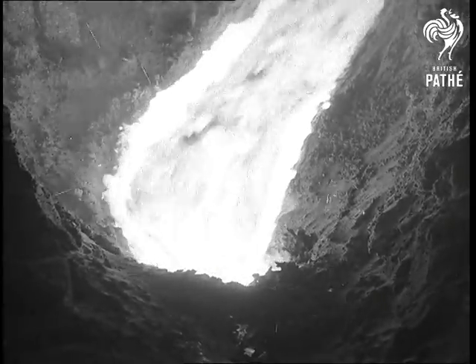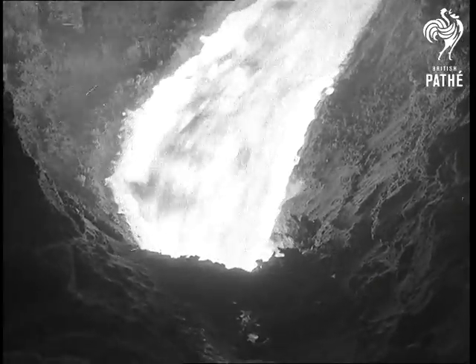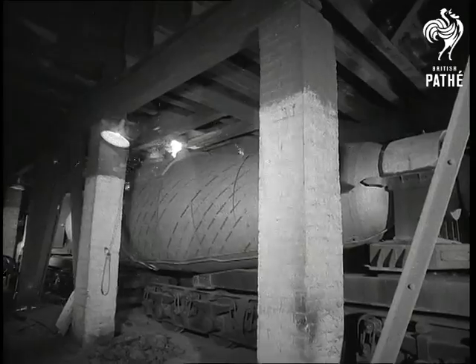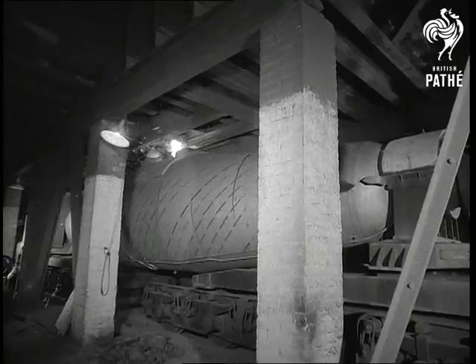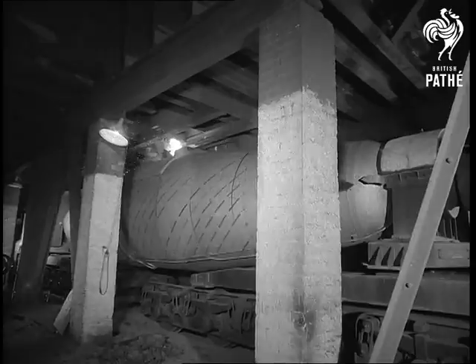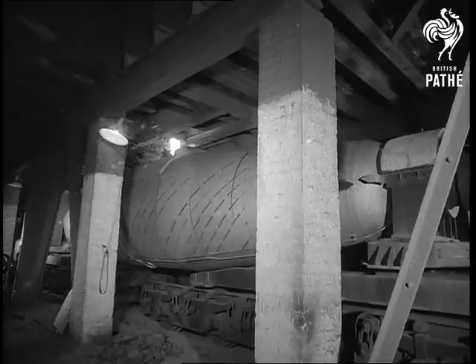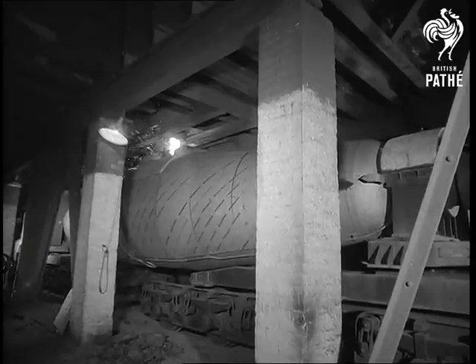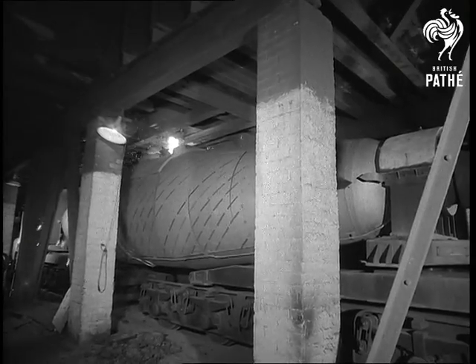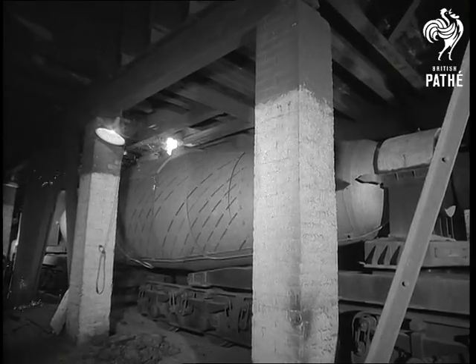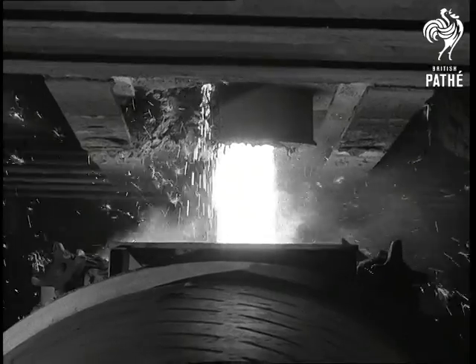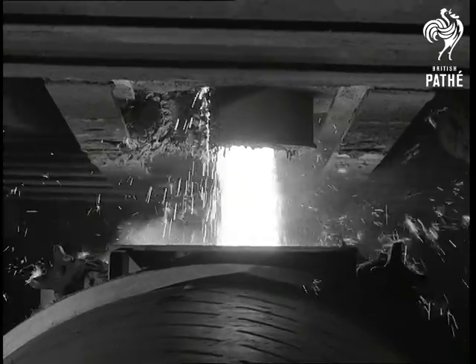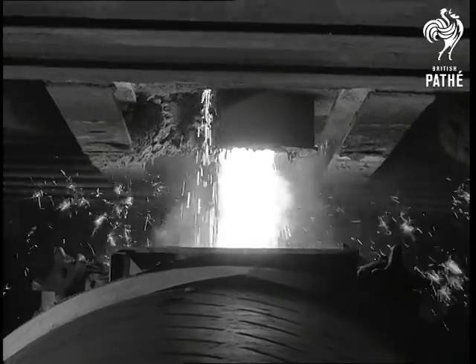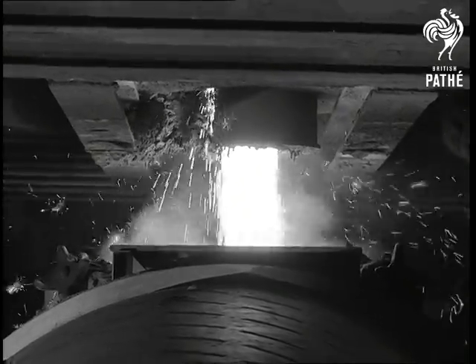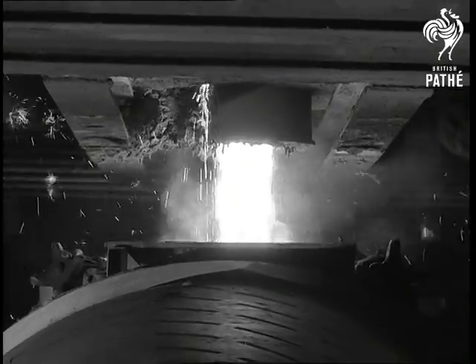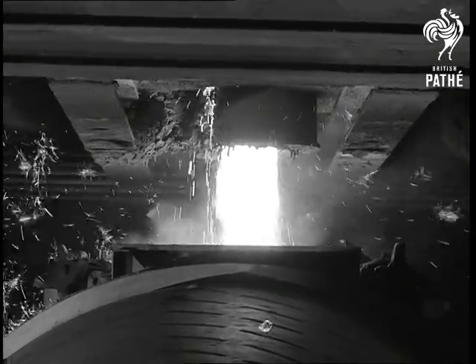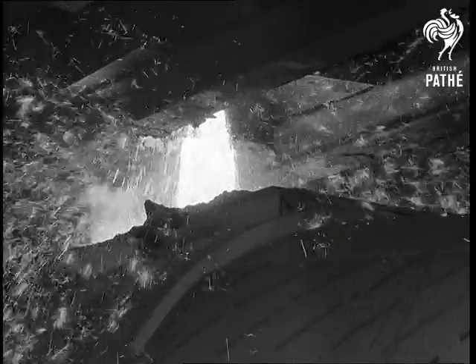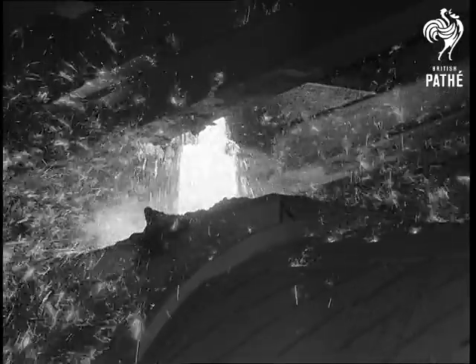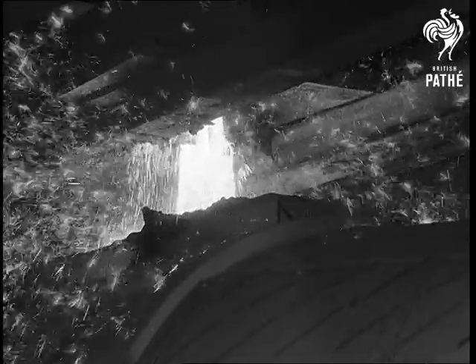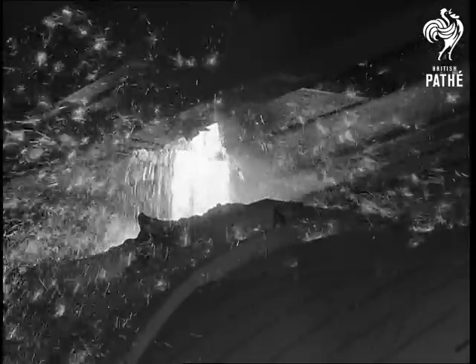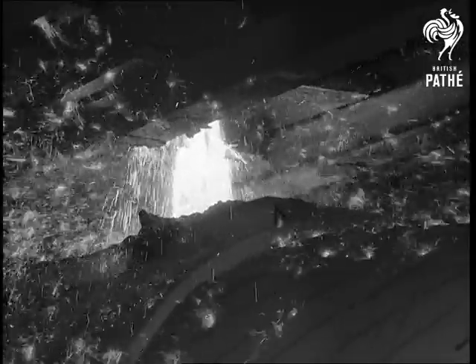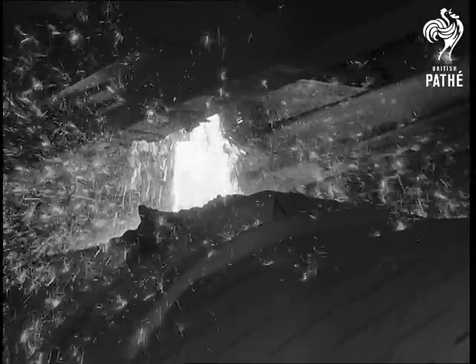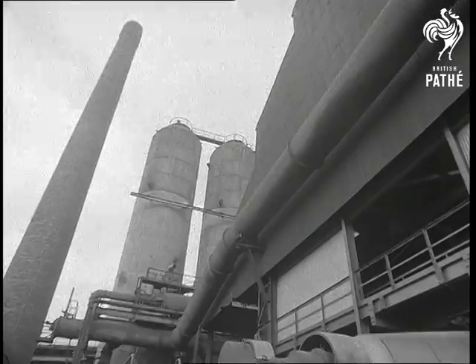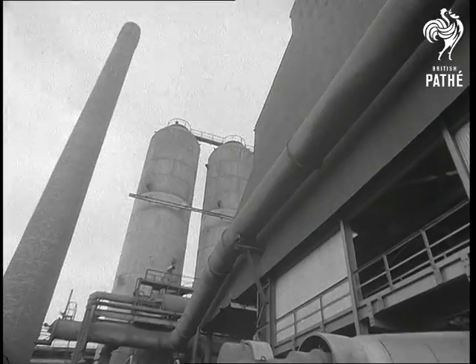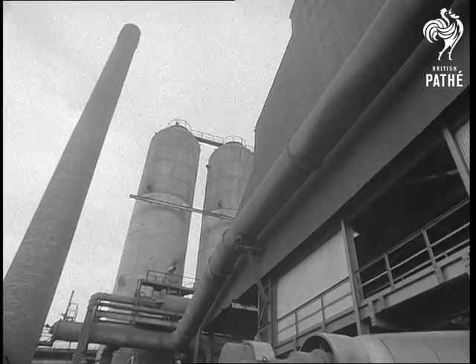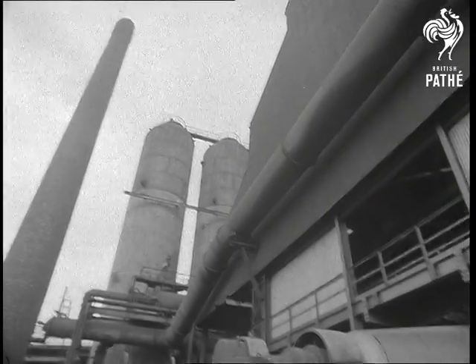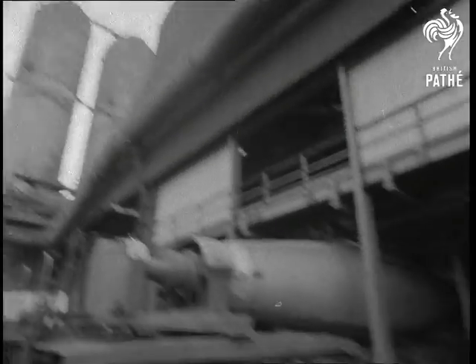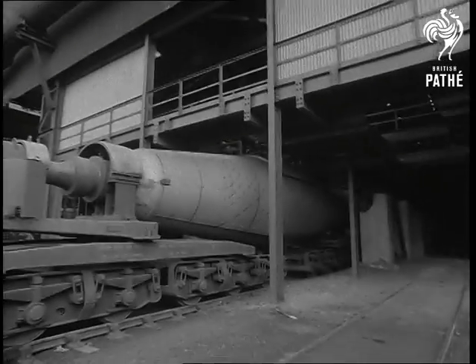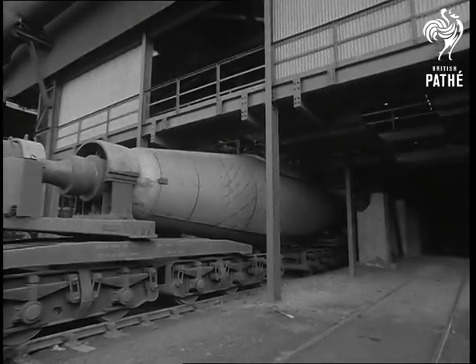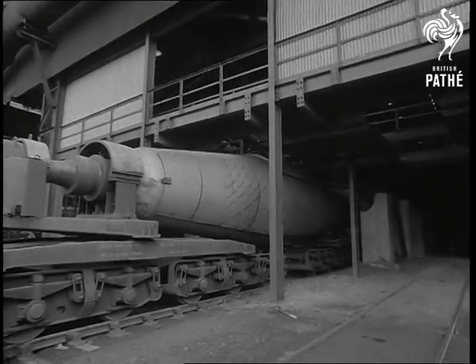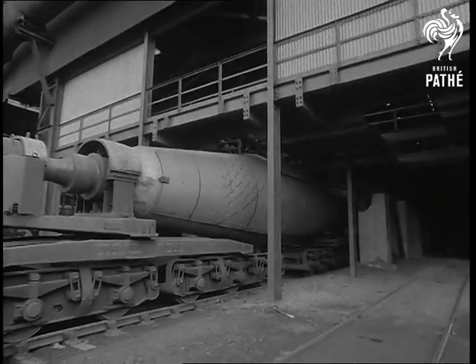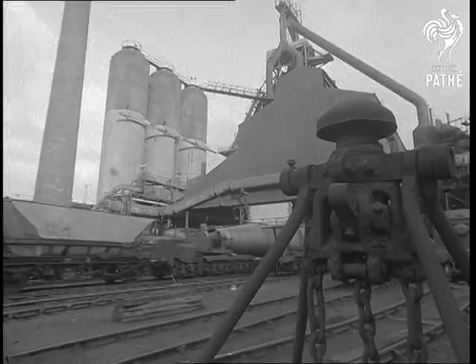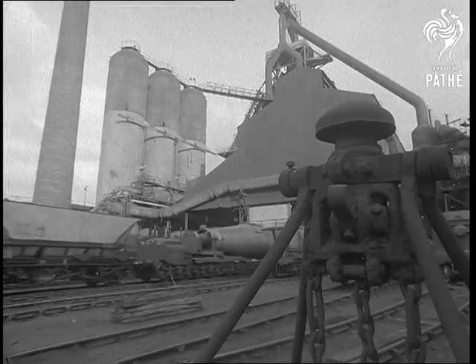The iron was poured into specially designed 100-ton carriers — huge vacuum flasks, 85 feet long — for the journey to a steelworks at Consett. Each fully laden container weighs 242 tons.